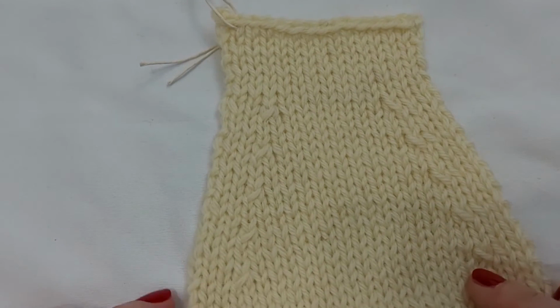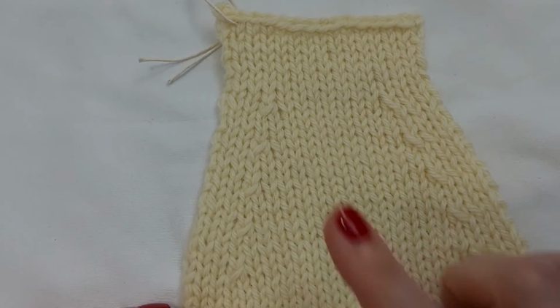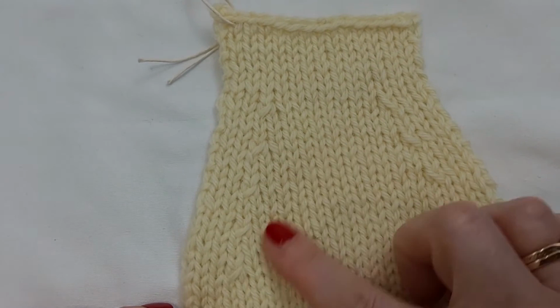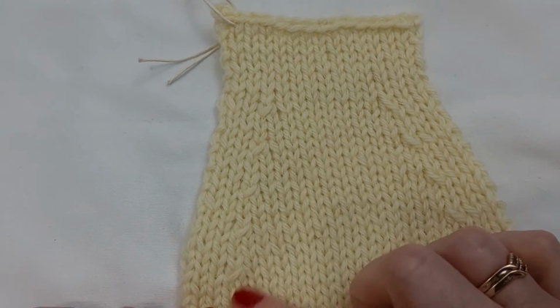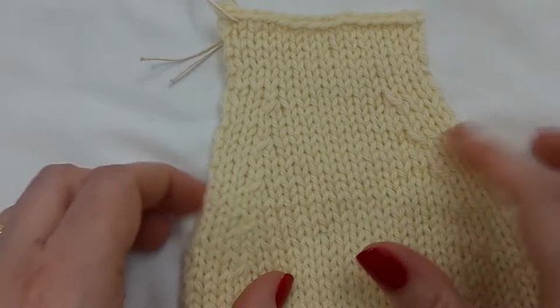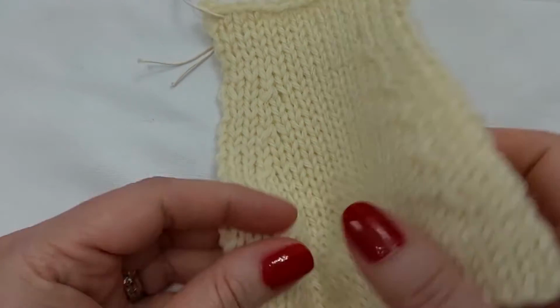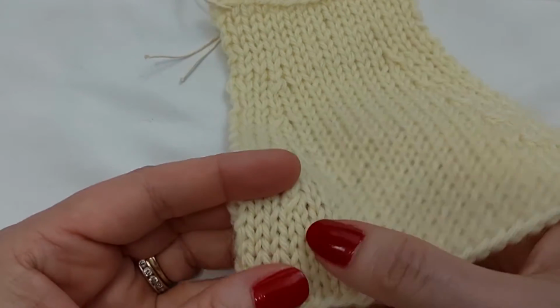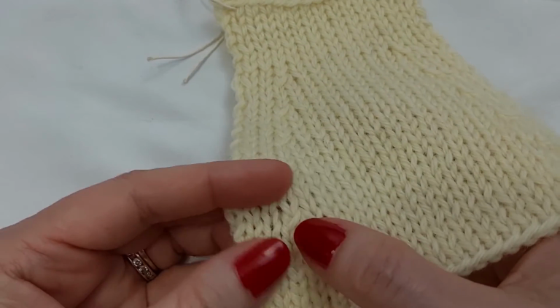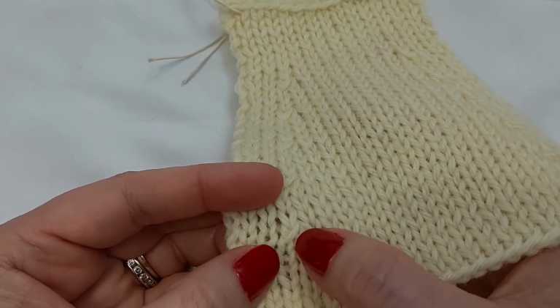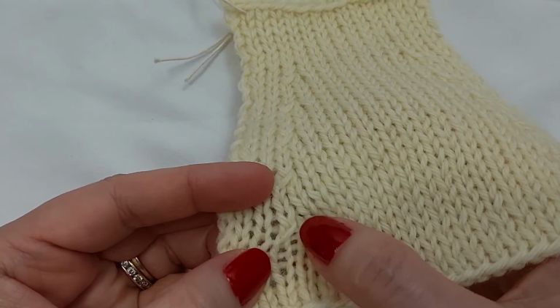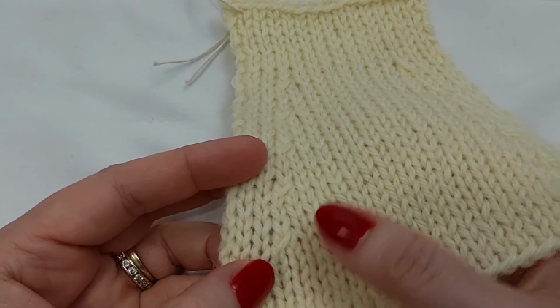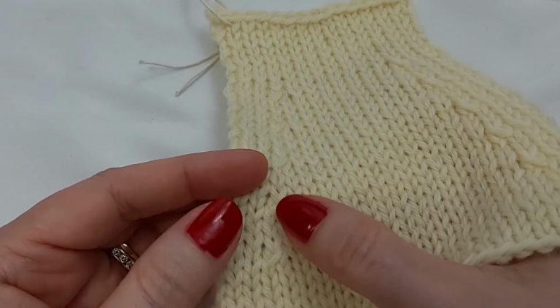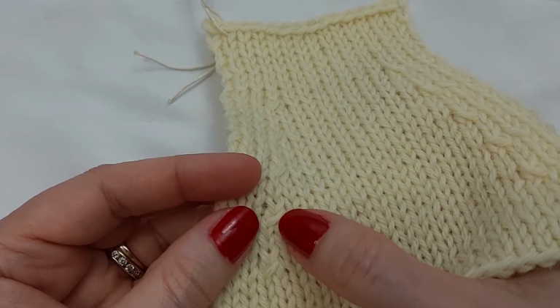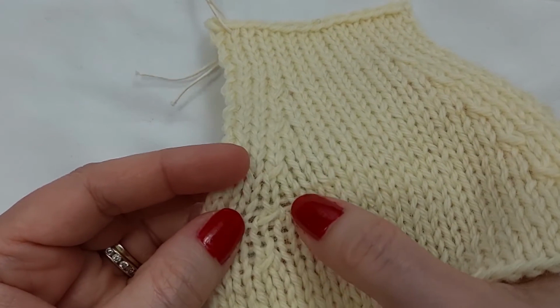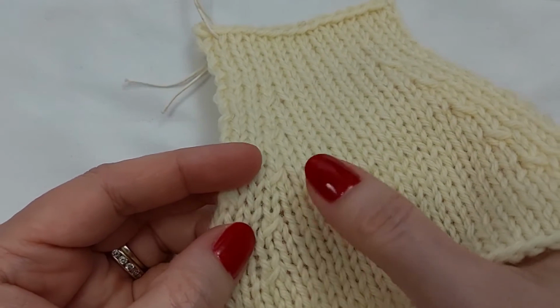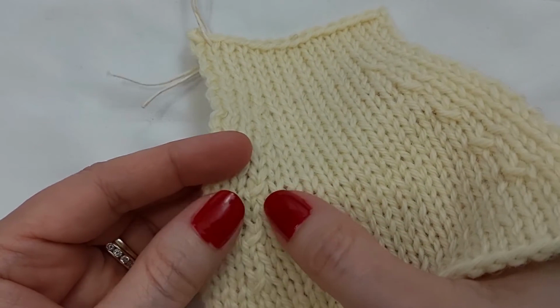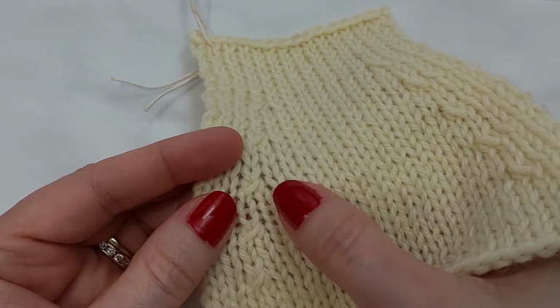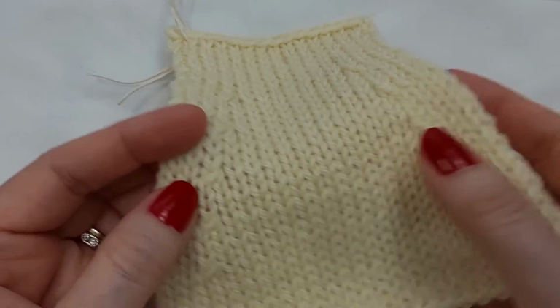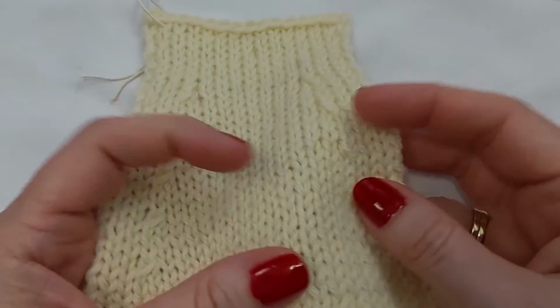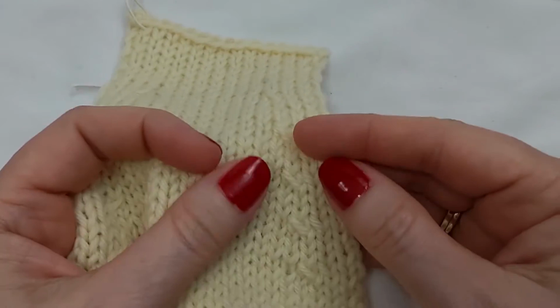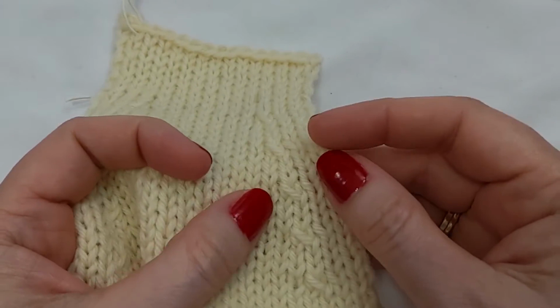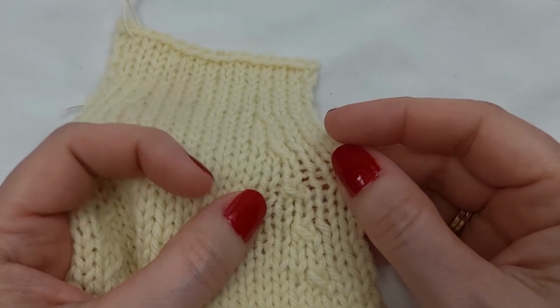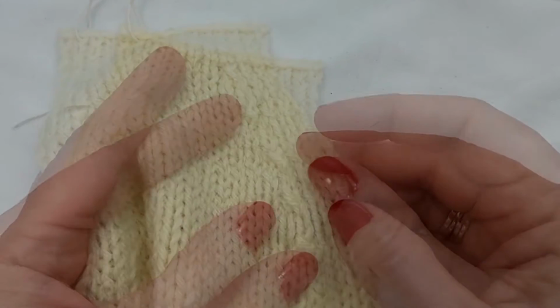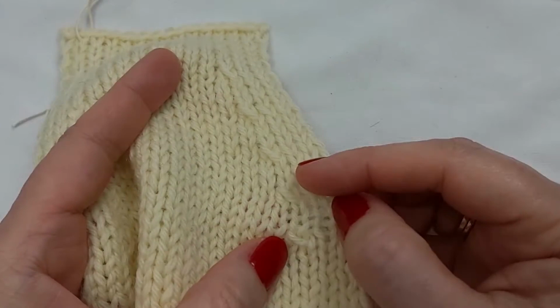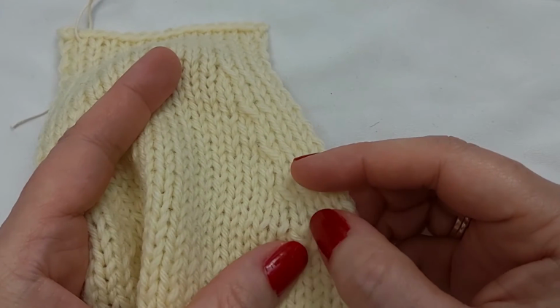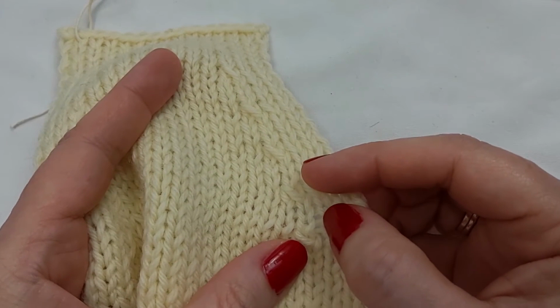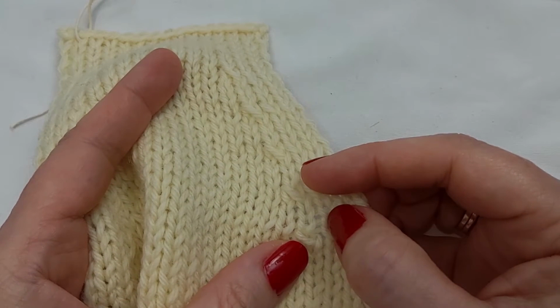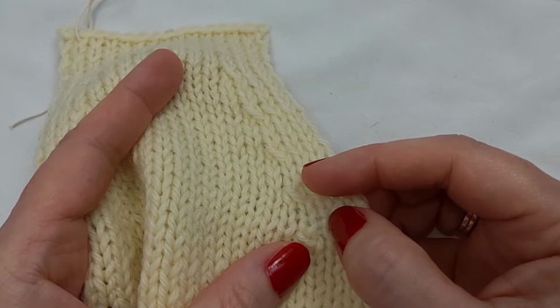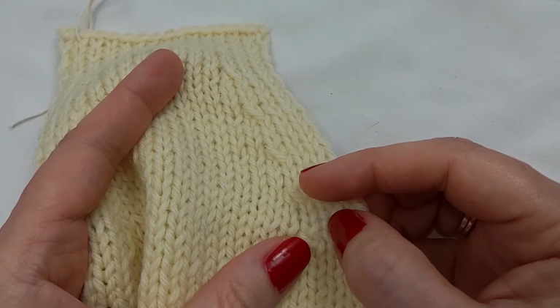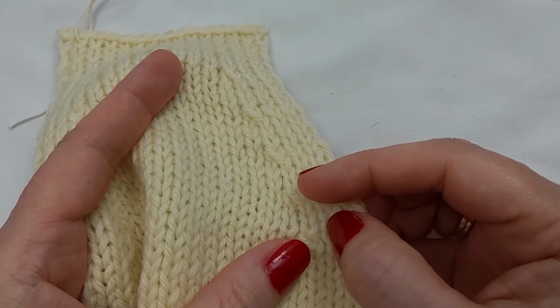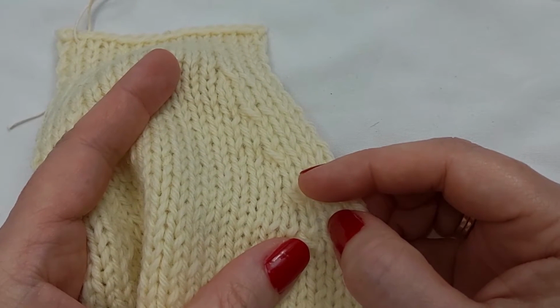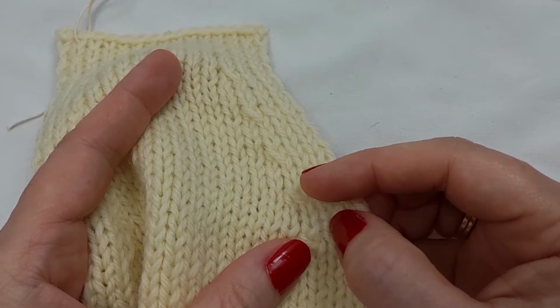So this is how they look. There are four different twisted decreases that you can use in your knitting — two of them lean left and two of them lean right.